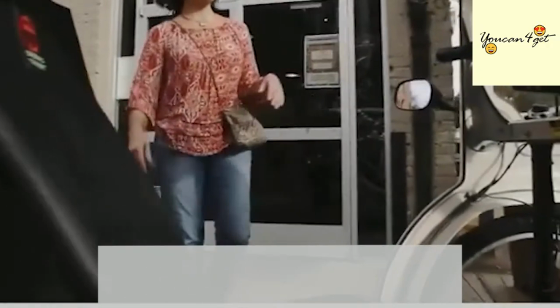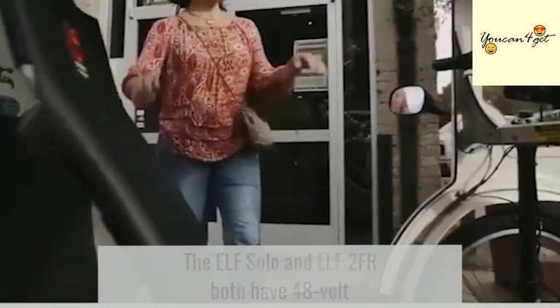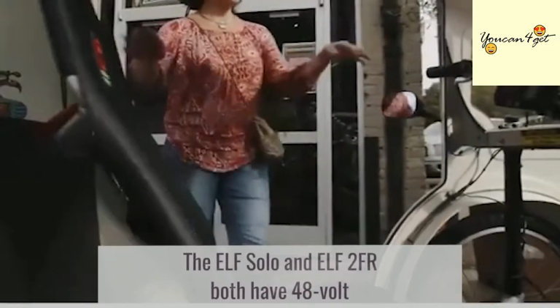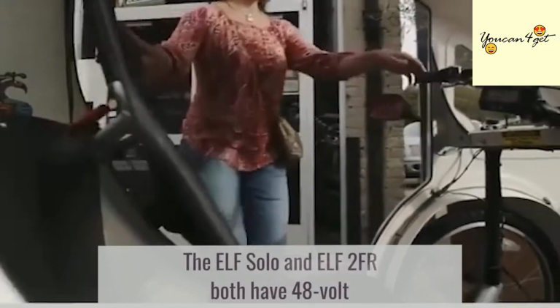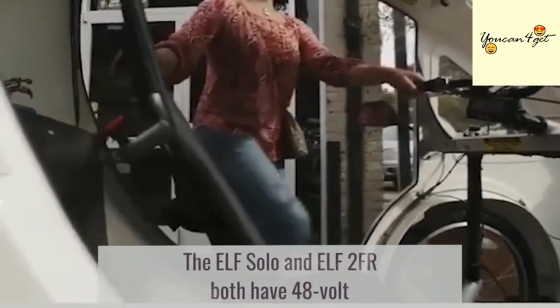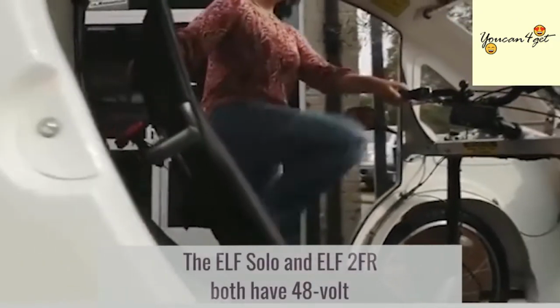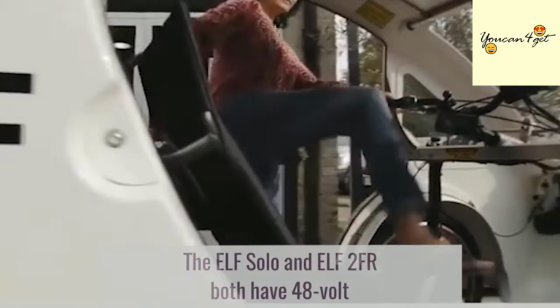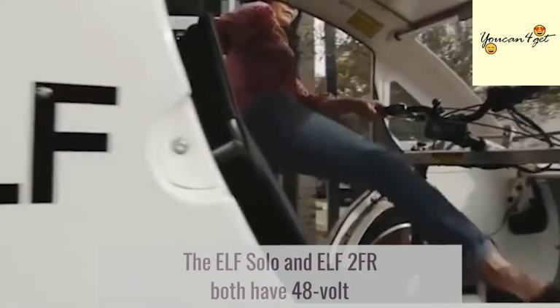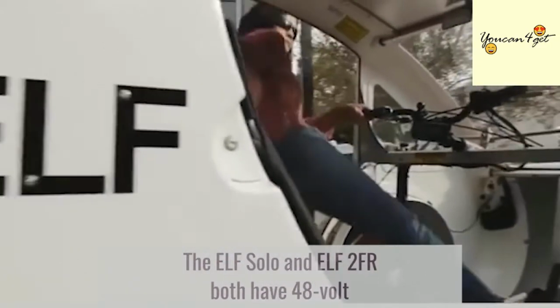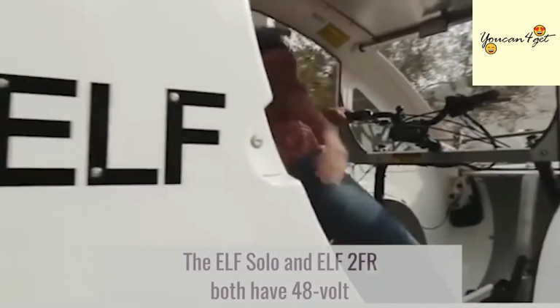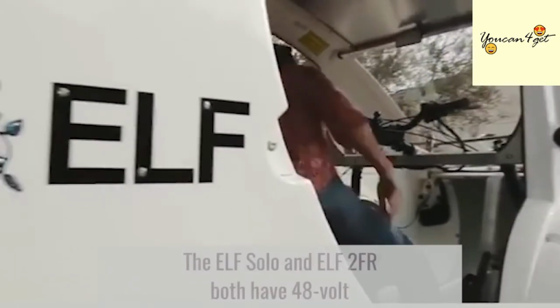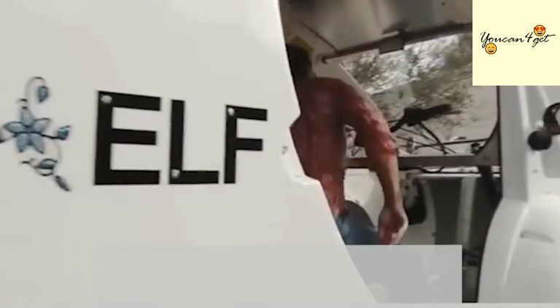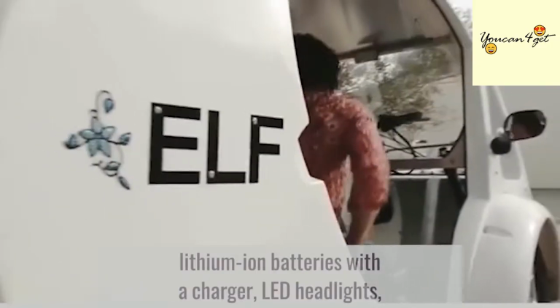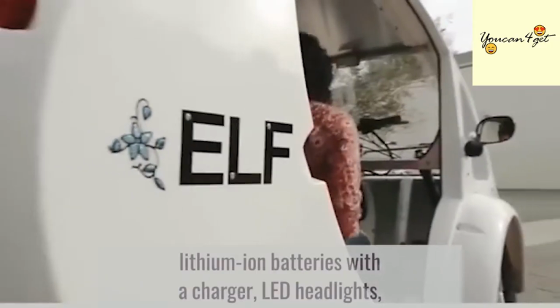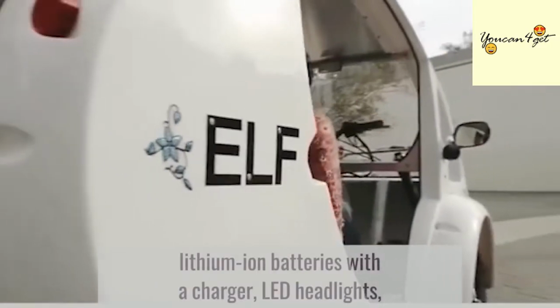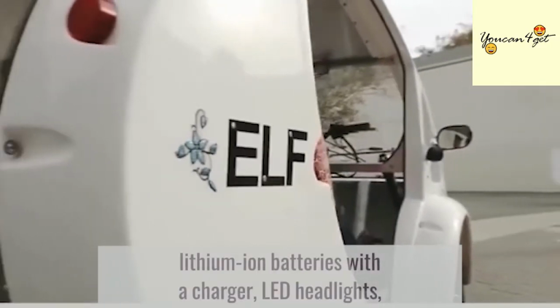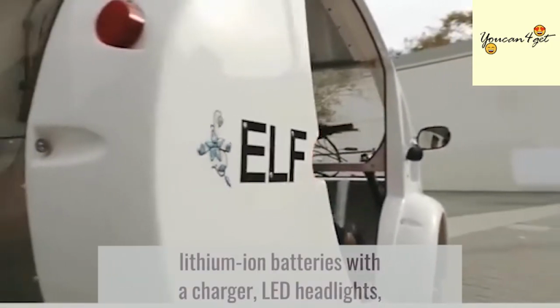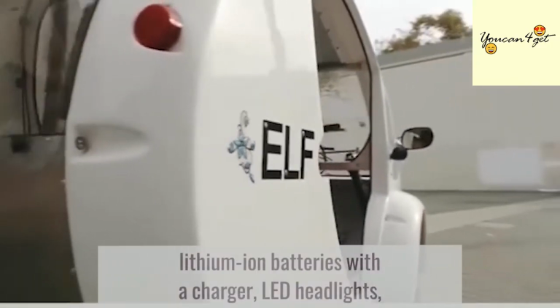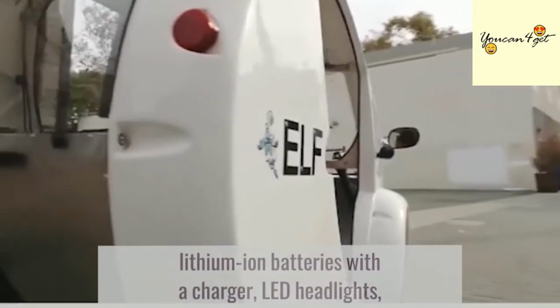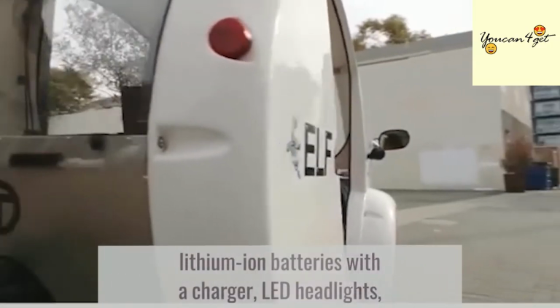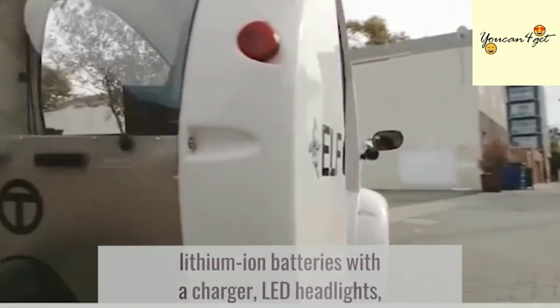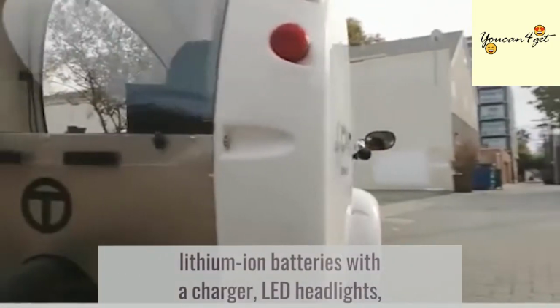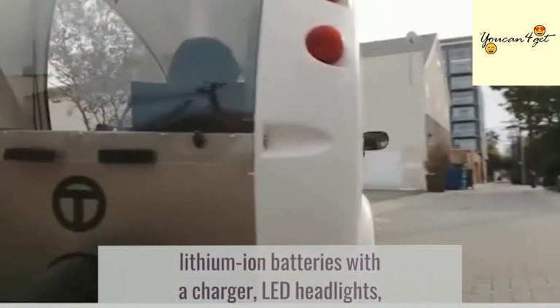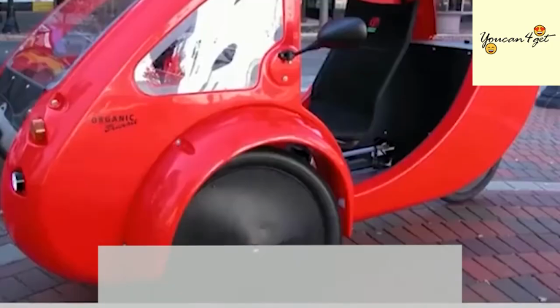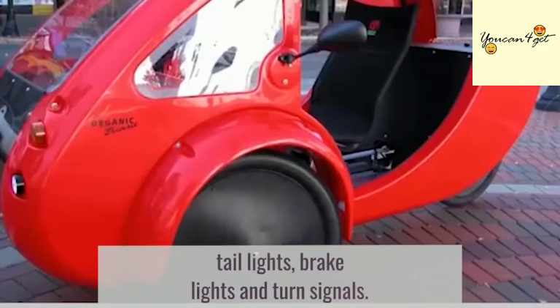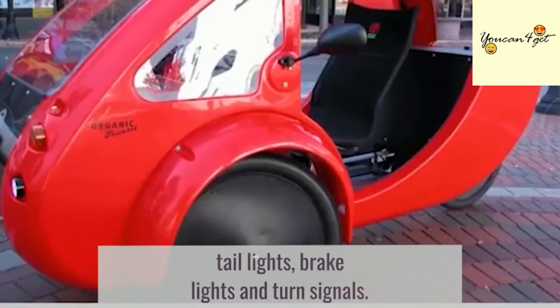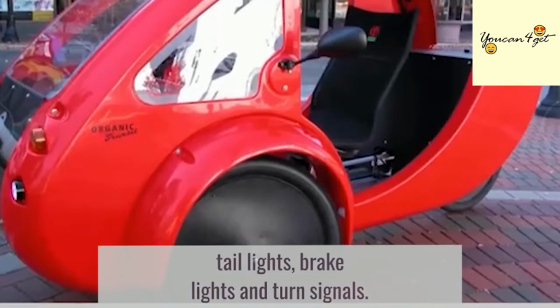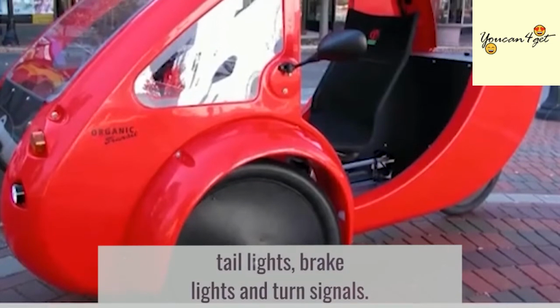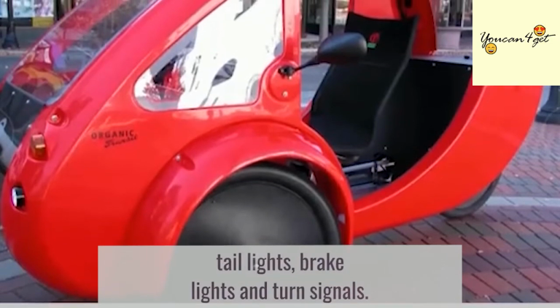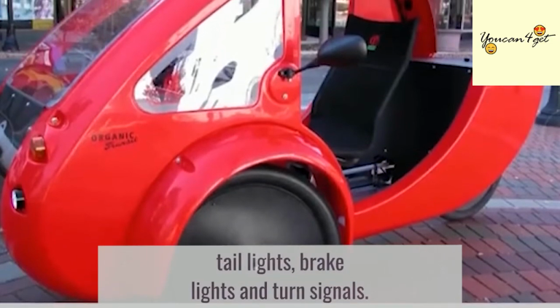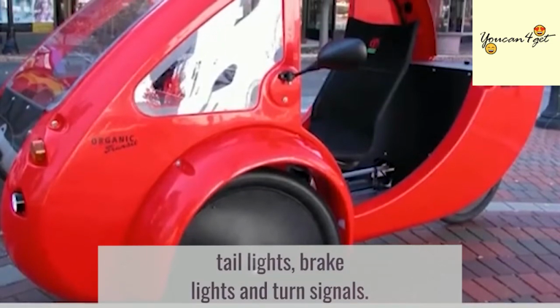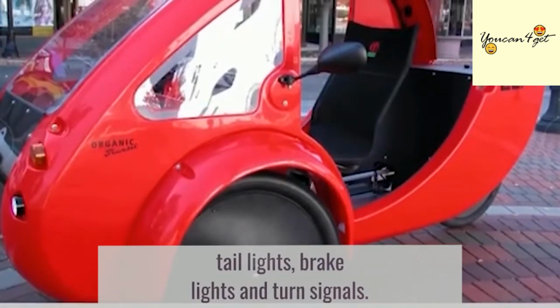The ELF Solo and ELF 2FR both have 48V lithium-ion batteries with a charger, LED lights, tail lights, brake lights, and turn signals.